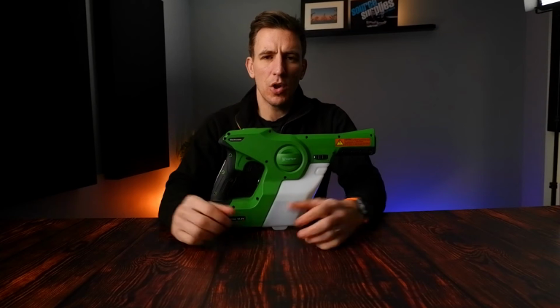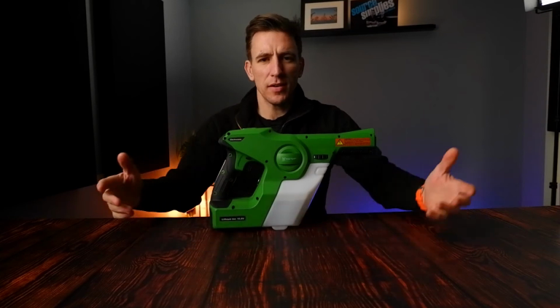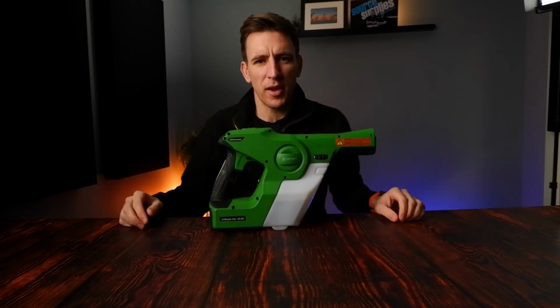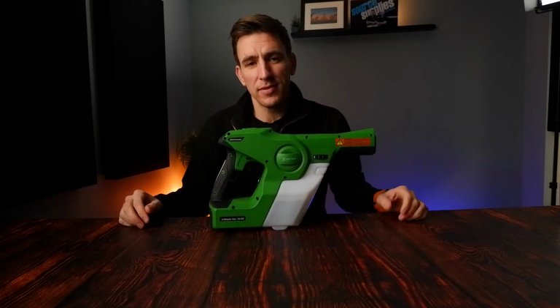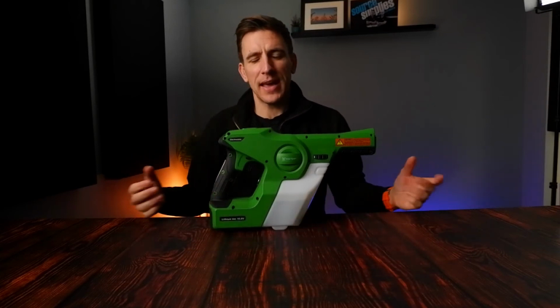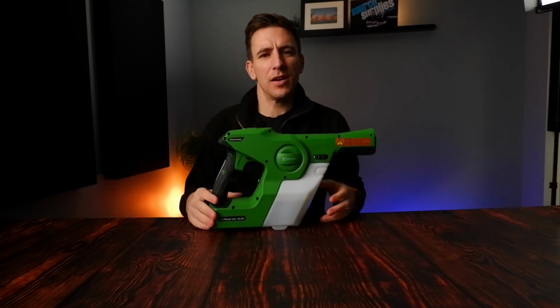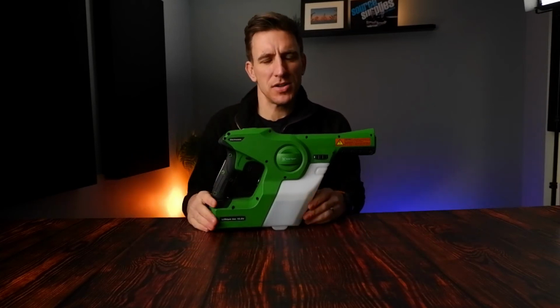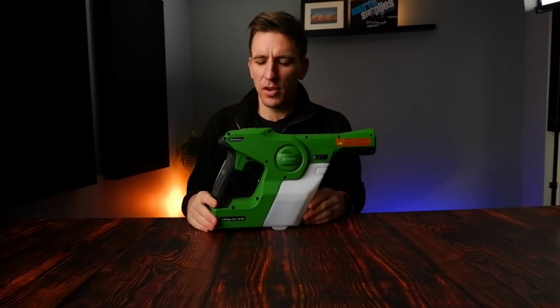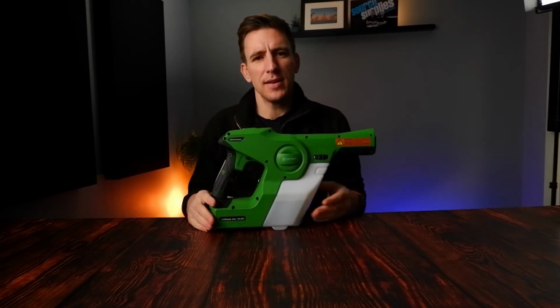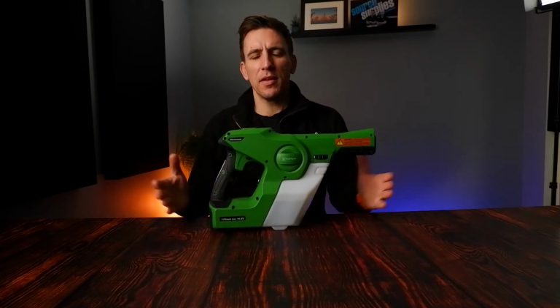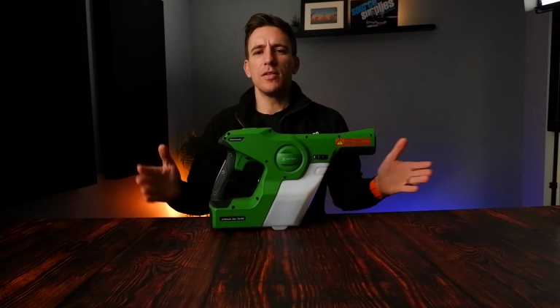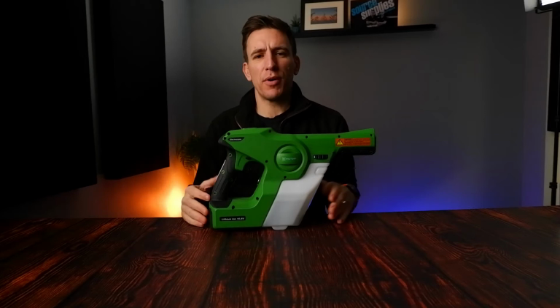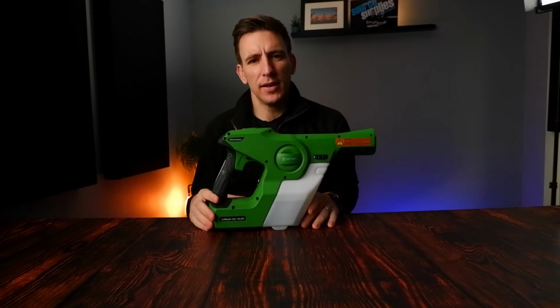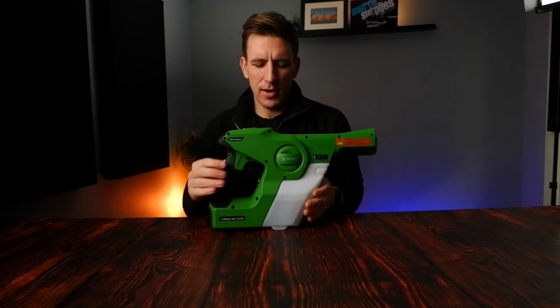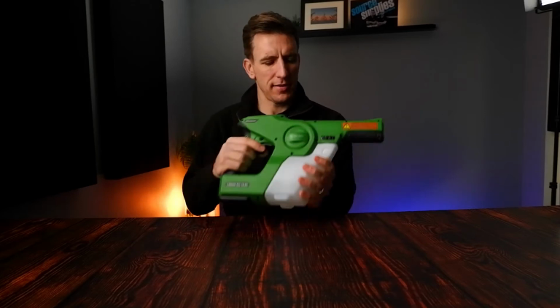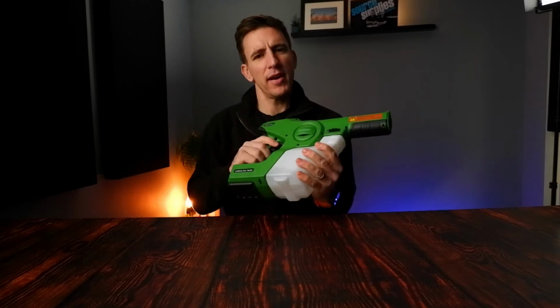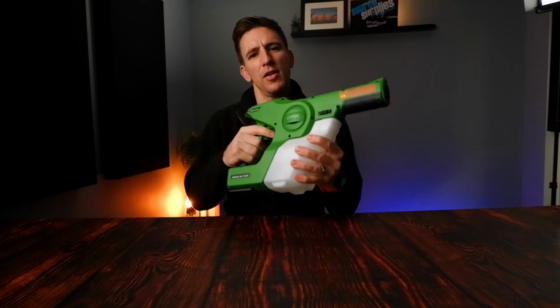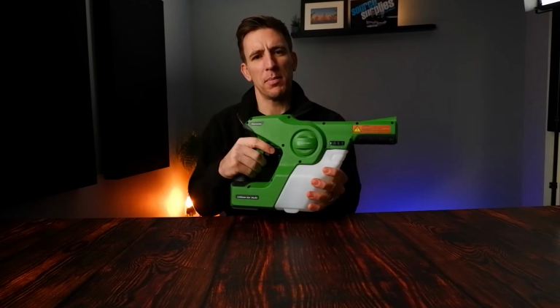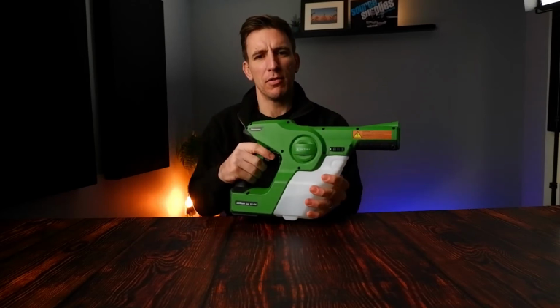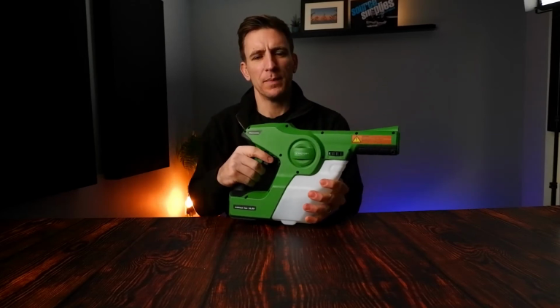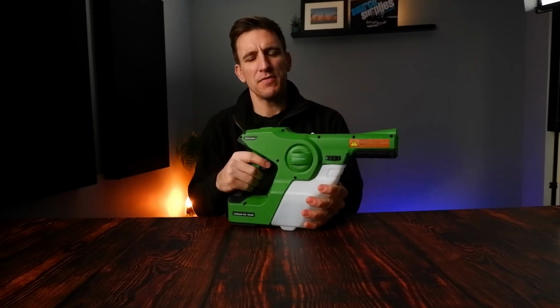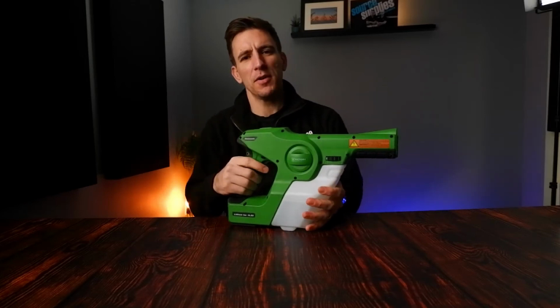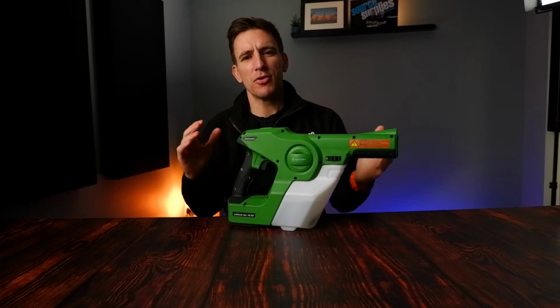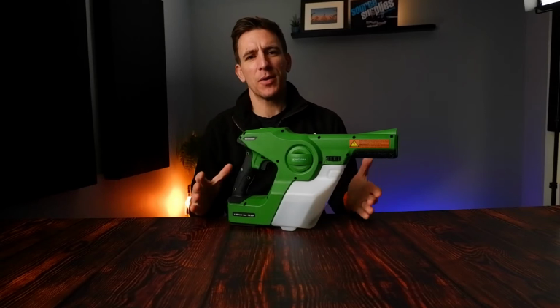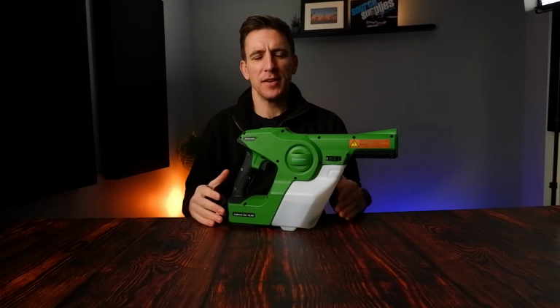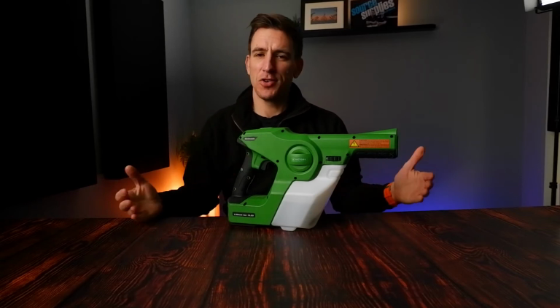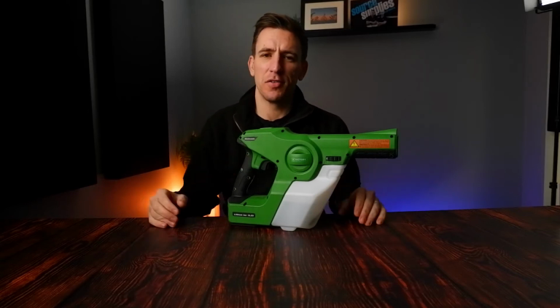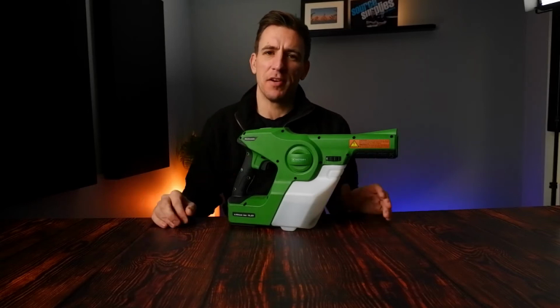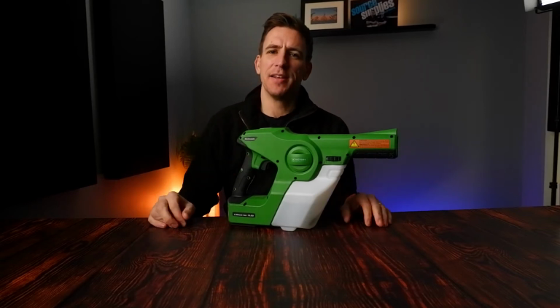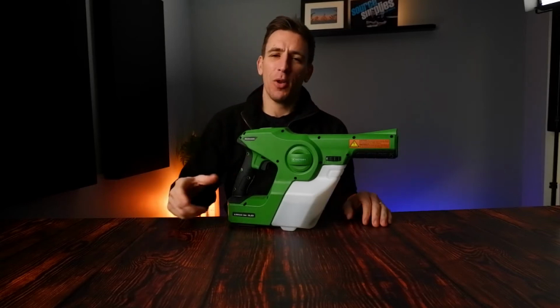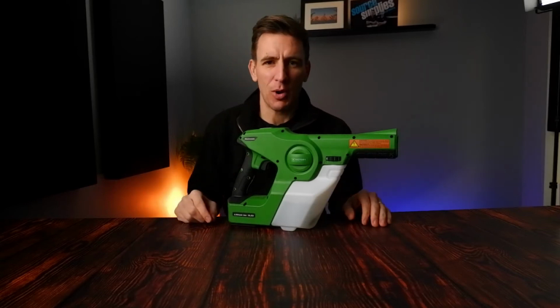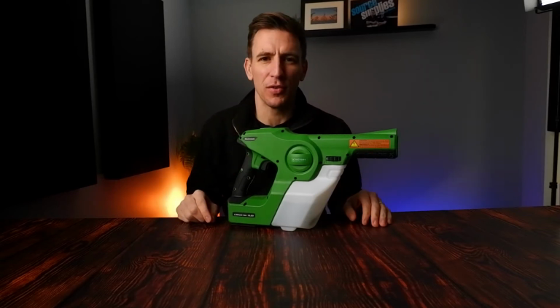A question that has cropped up time and again over the last year or so is whether you can spray your electrostatic sprayer when people are in the room. In this video I'm going to address that question and try and answer it as best I can. I'm Ollie, welcome to Source.